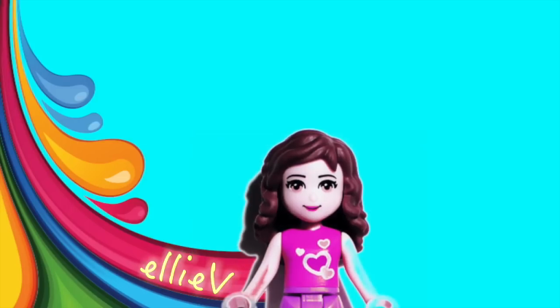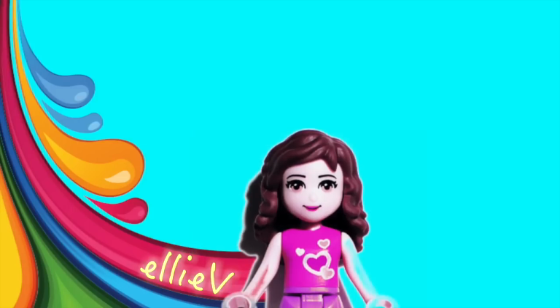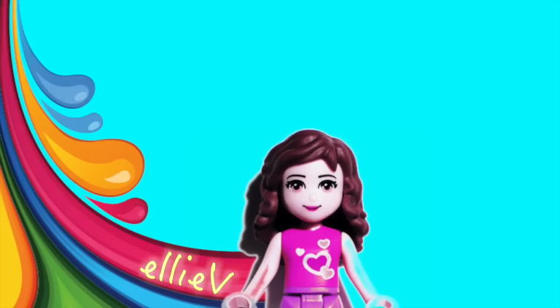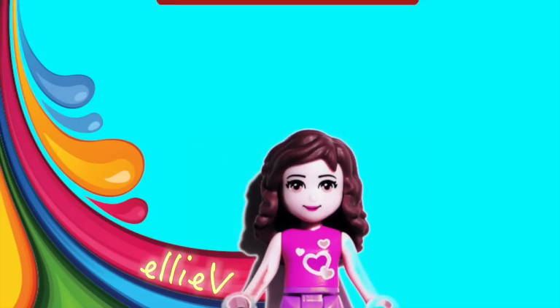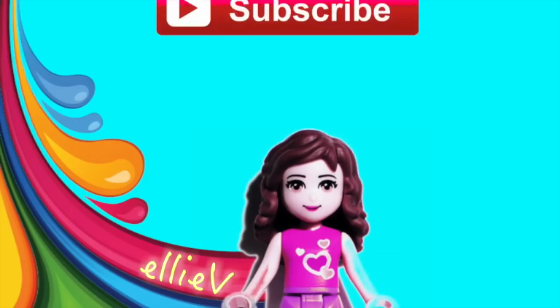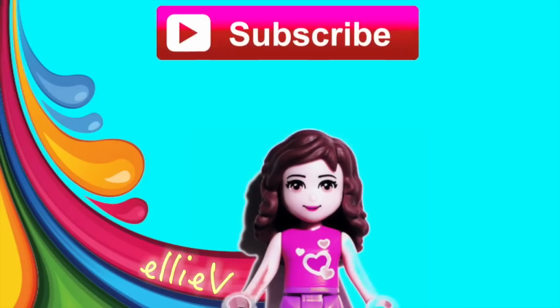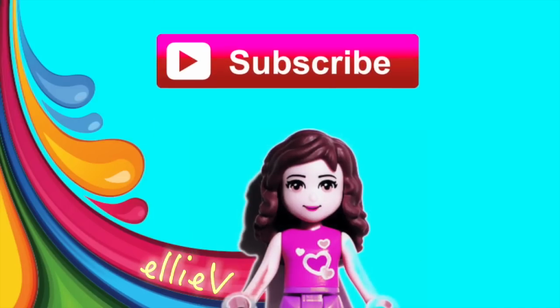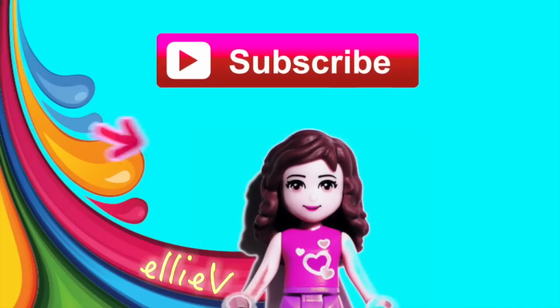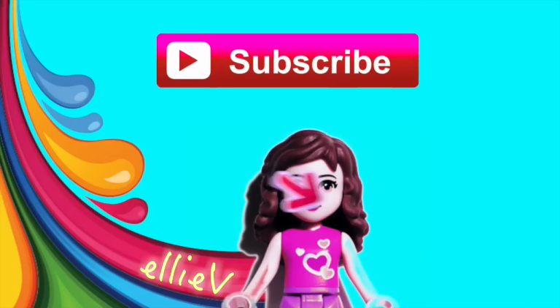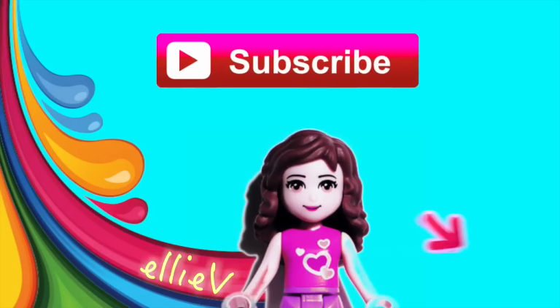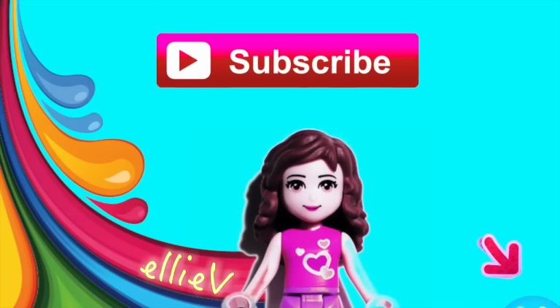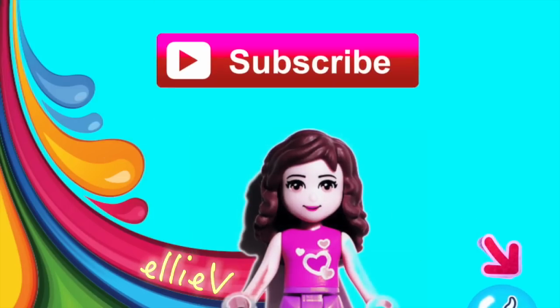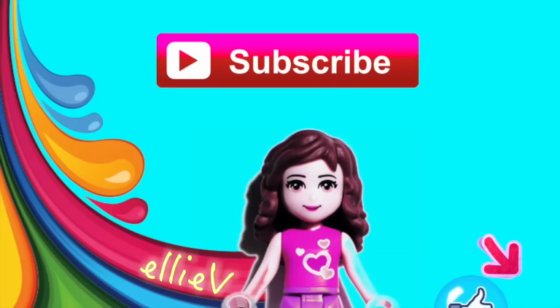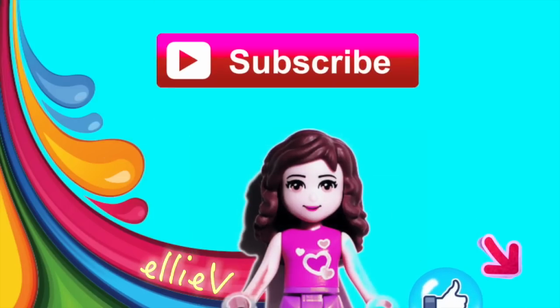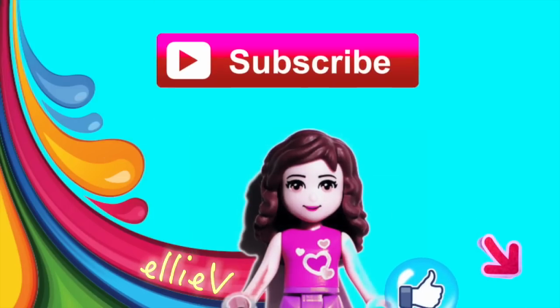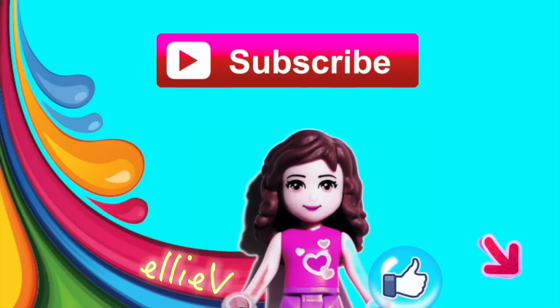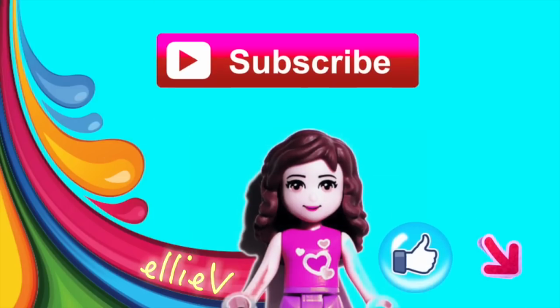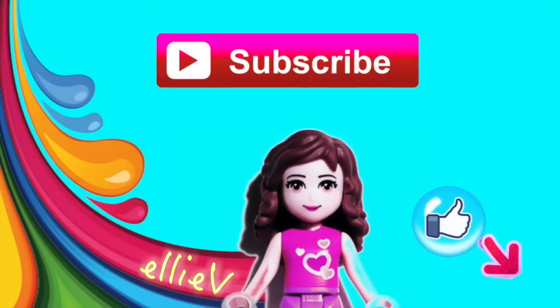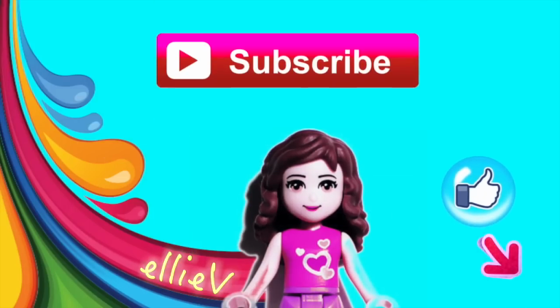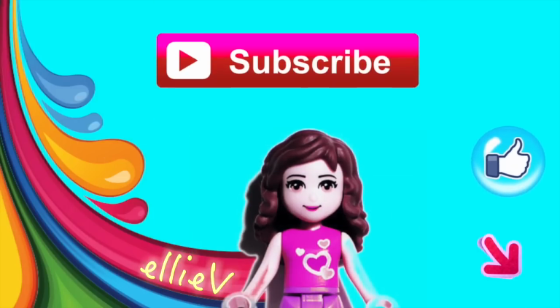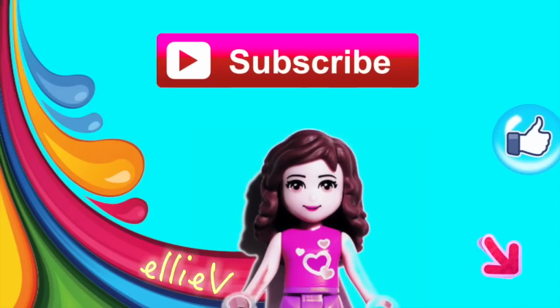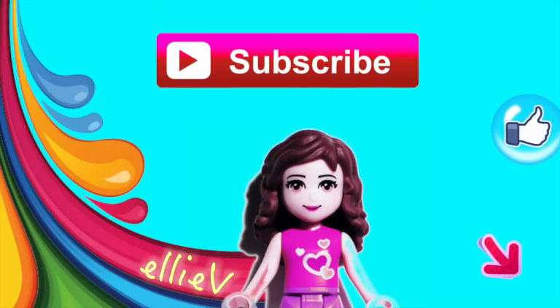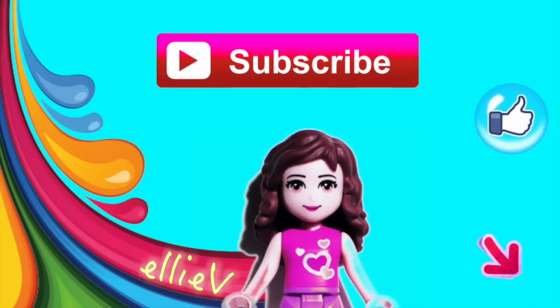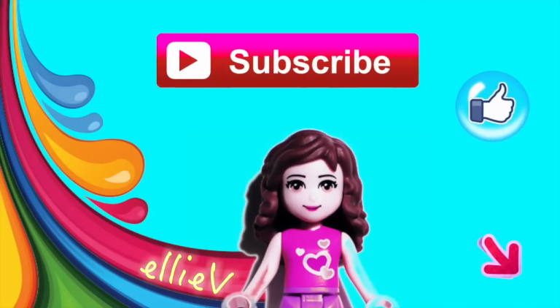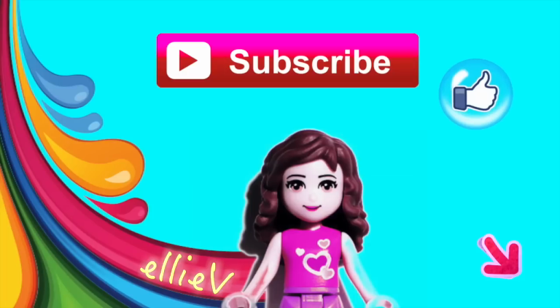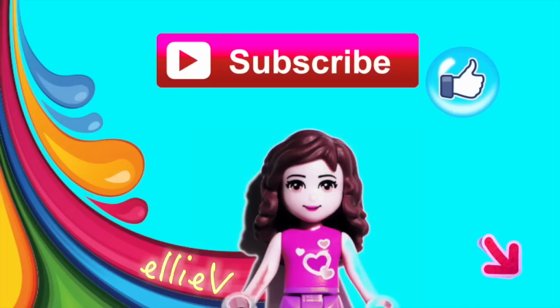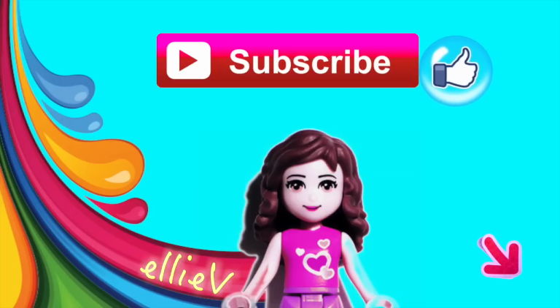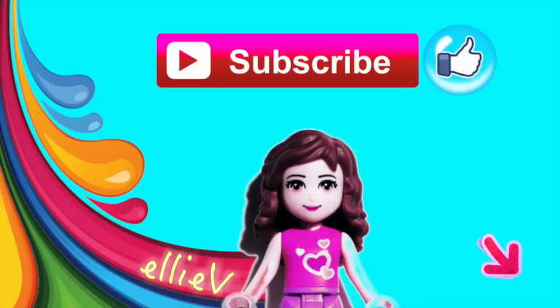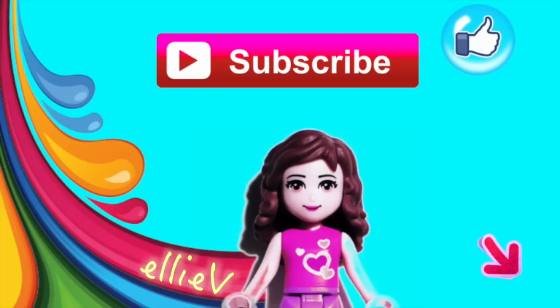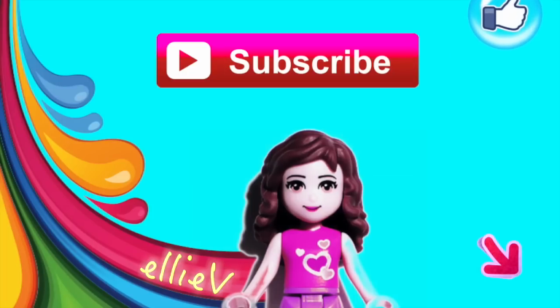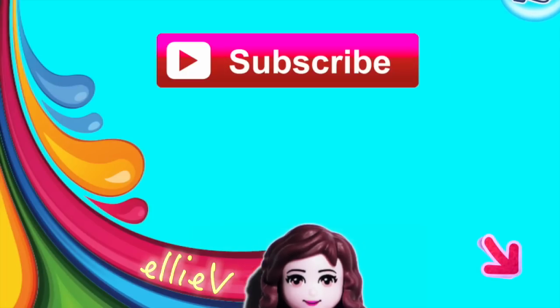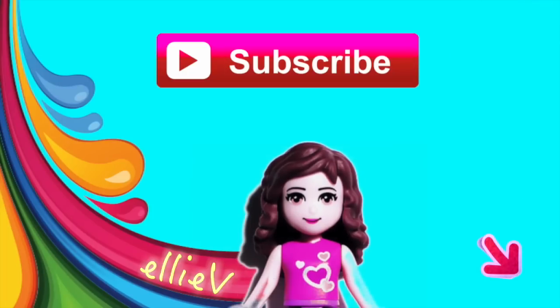Don't you just love the little critters? Aren't they just the cutest thing ever? Don't forget to subscribe, click like, and leave me a comment — and I'll see you very, very soon.